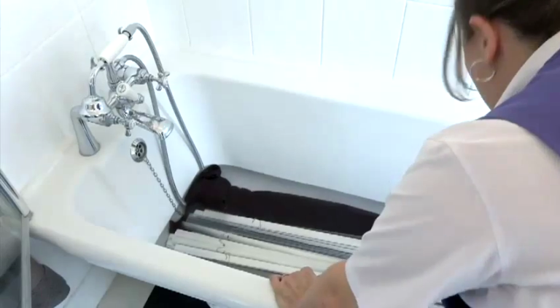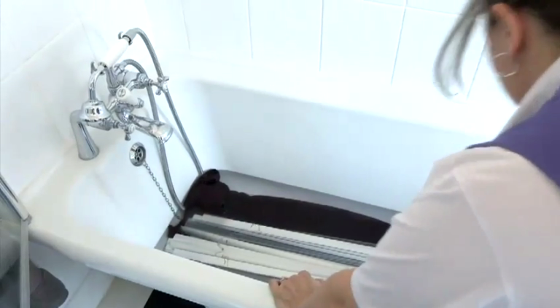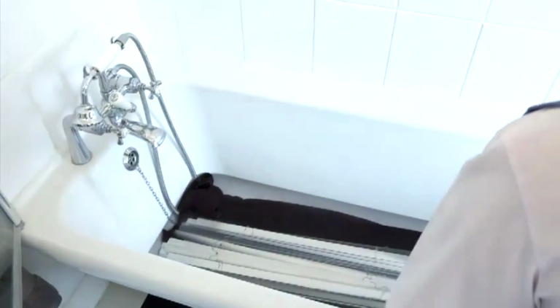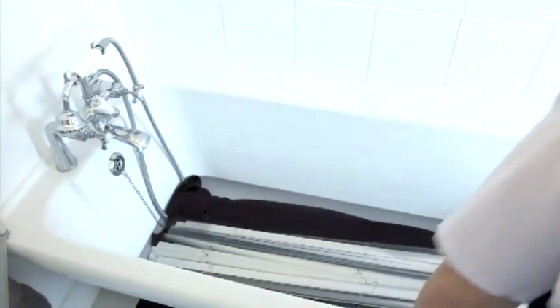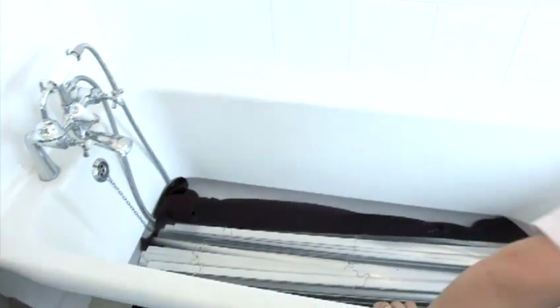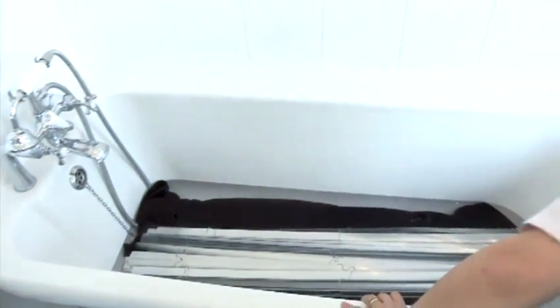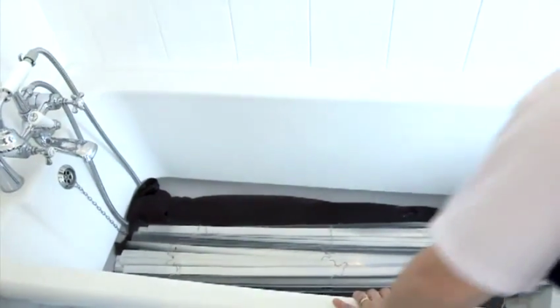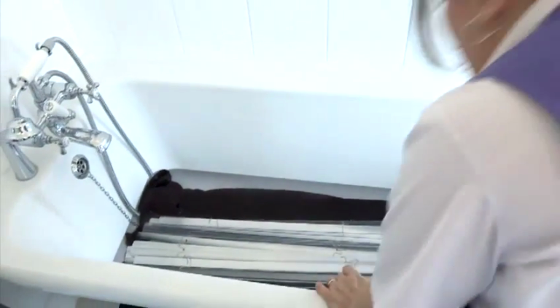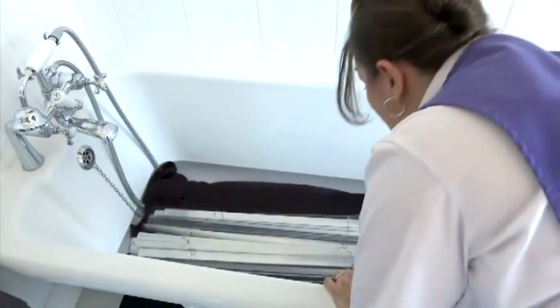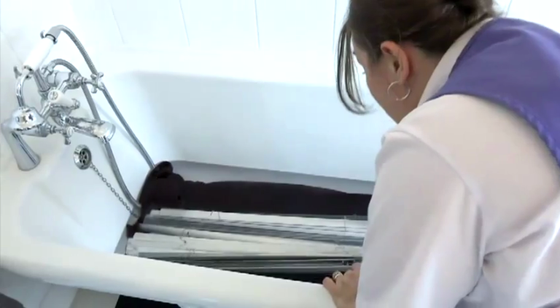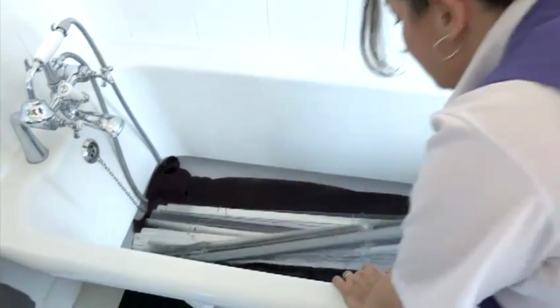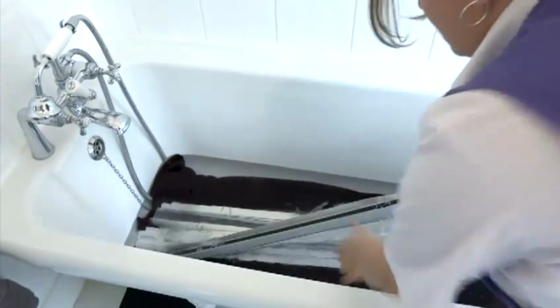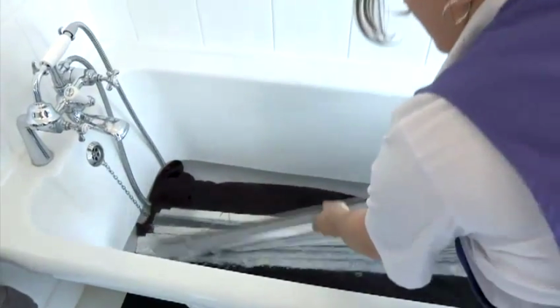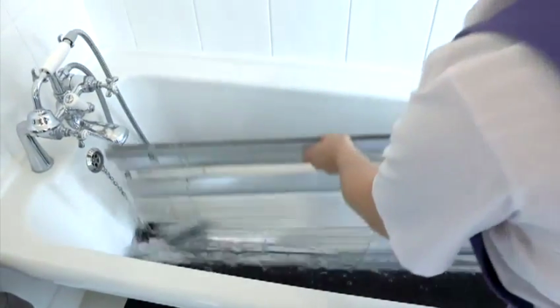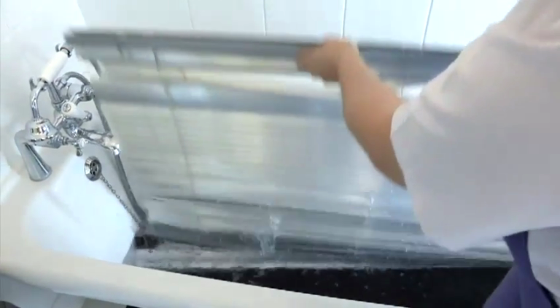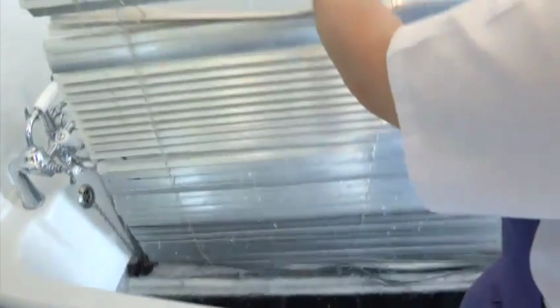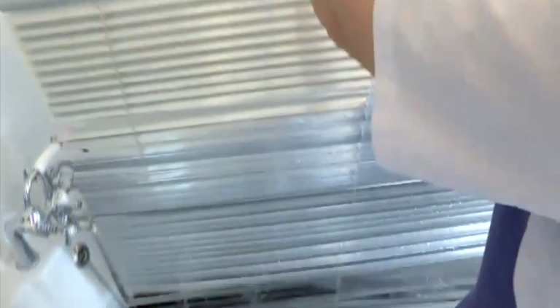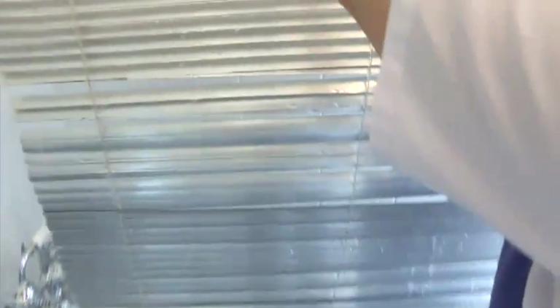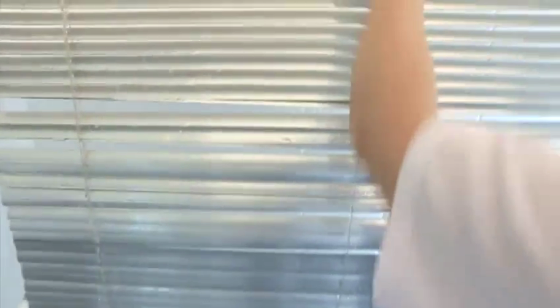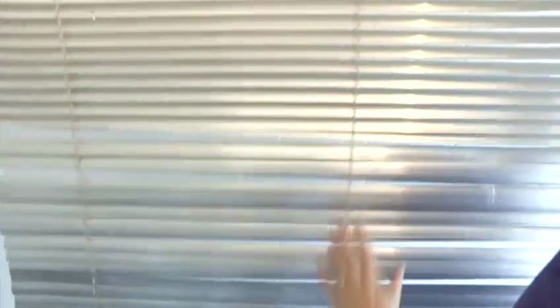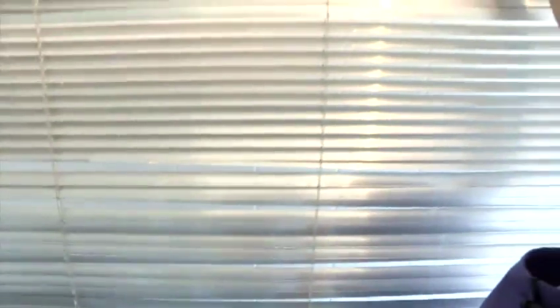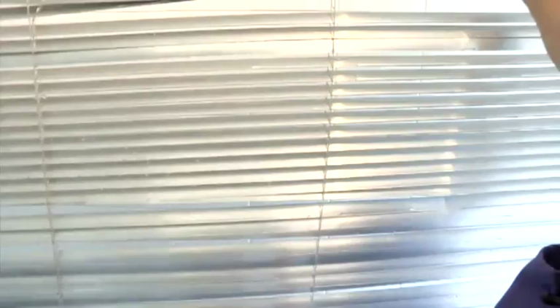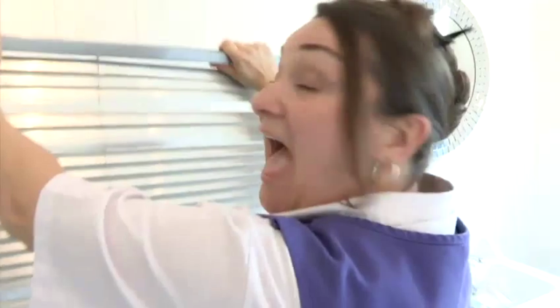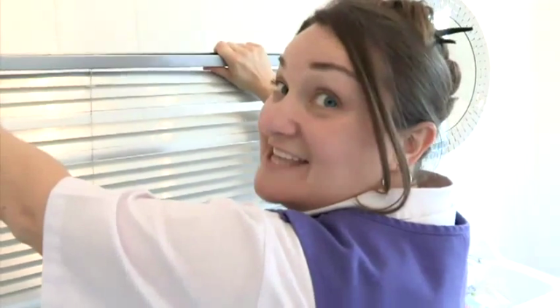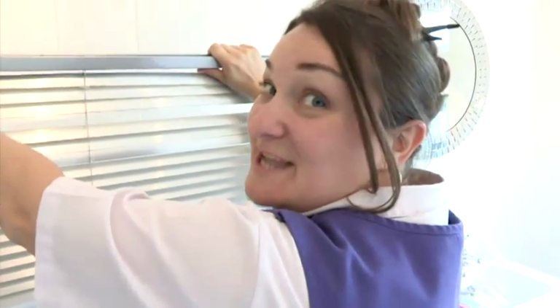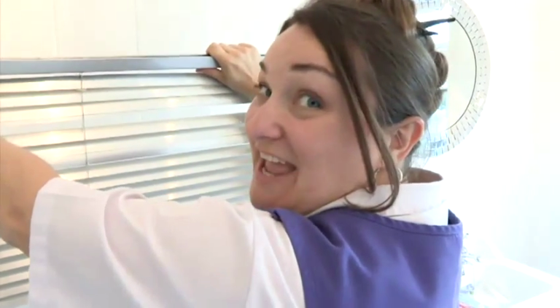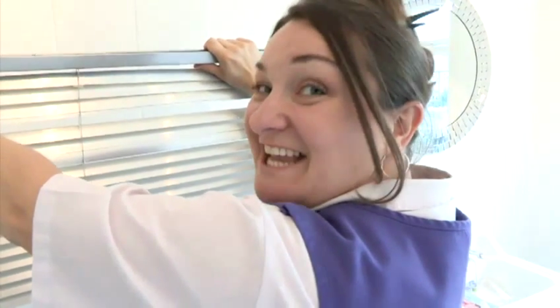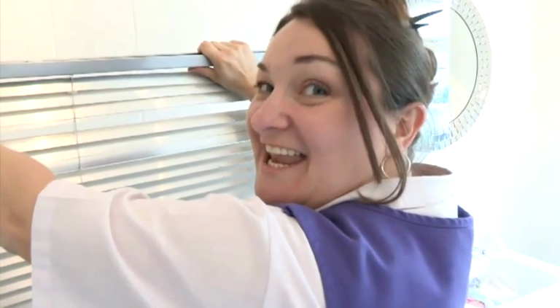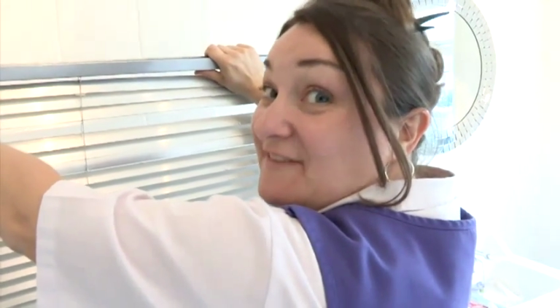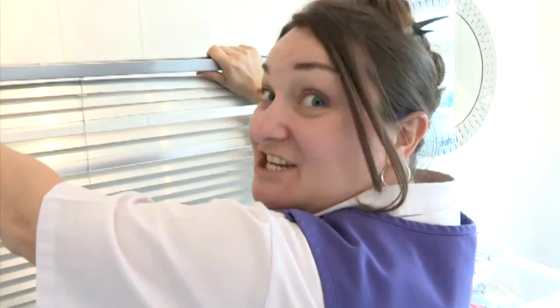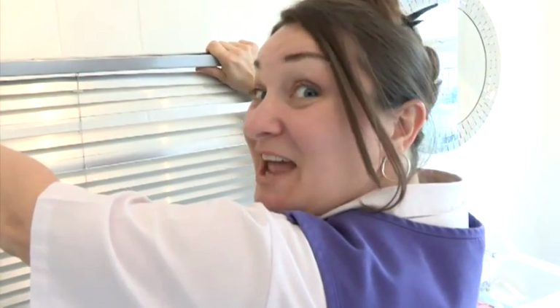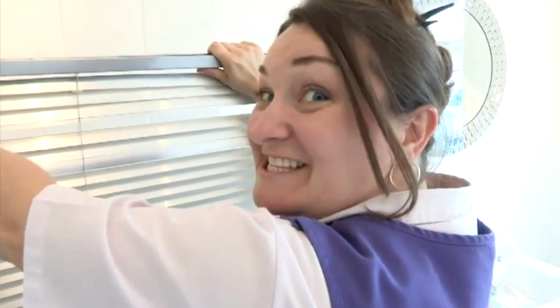Then you need to hang your blinds to dry. And that's the best way to clean Viennese blinds.